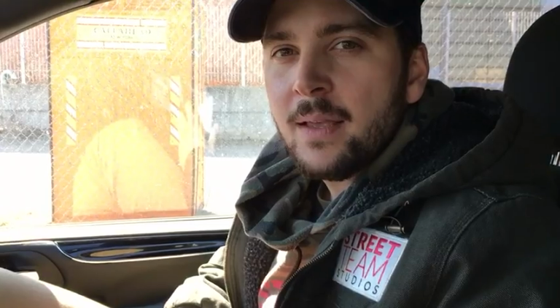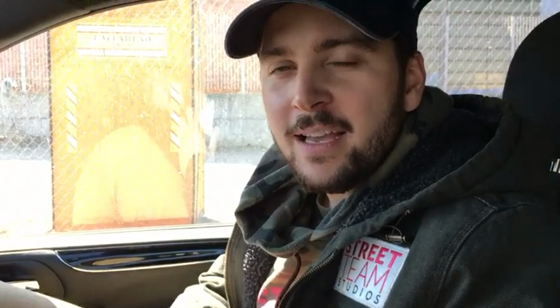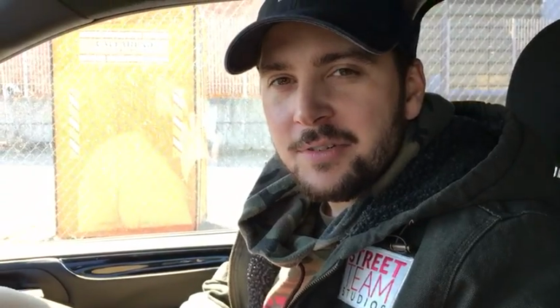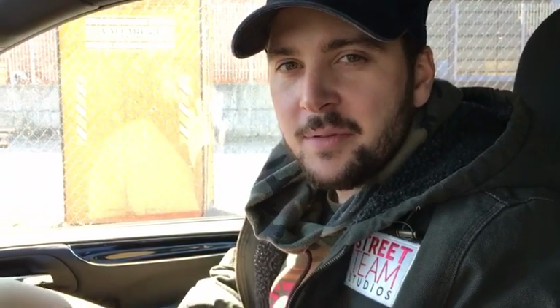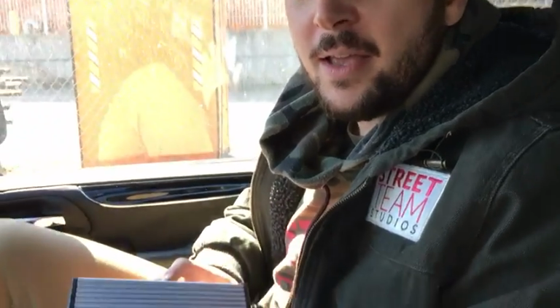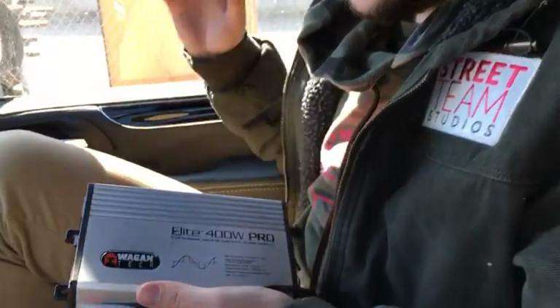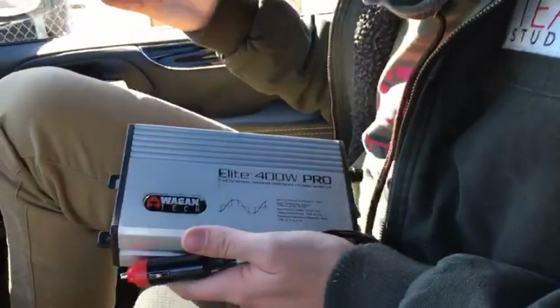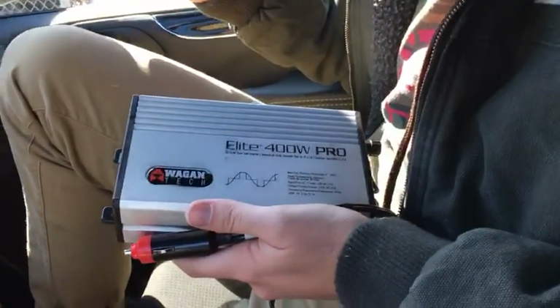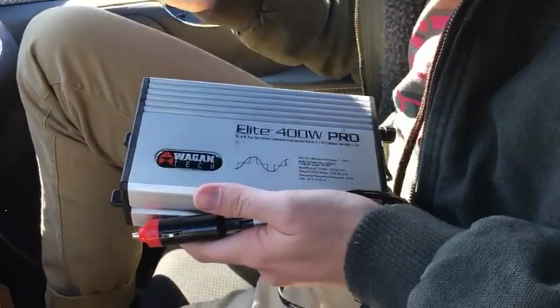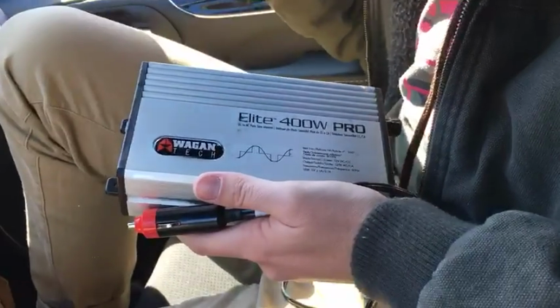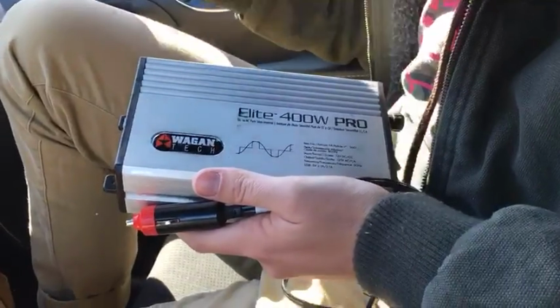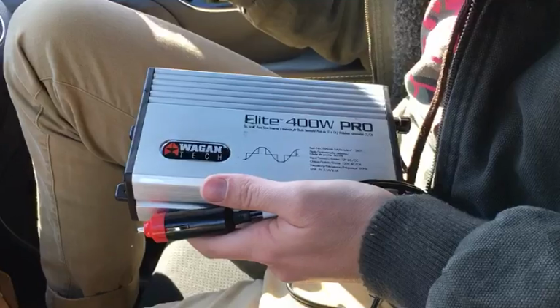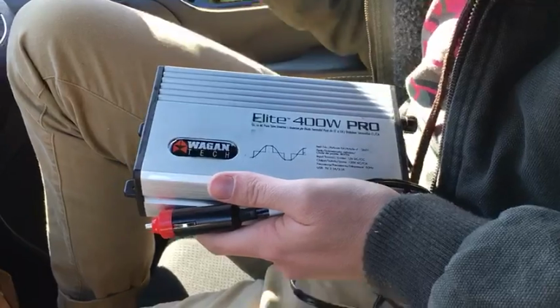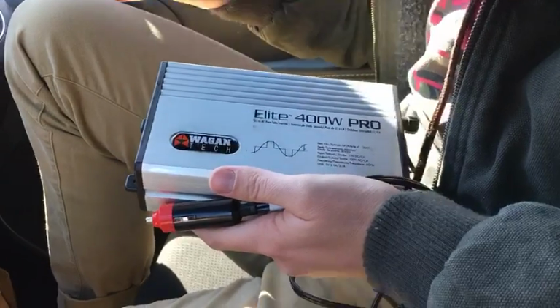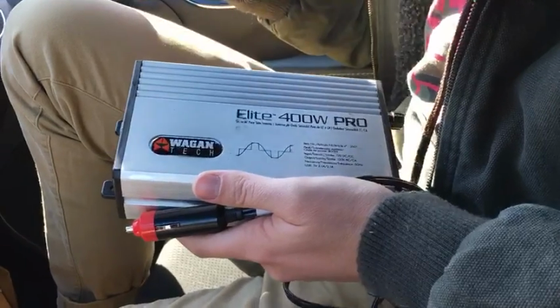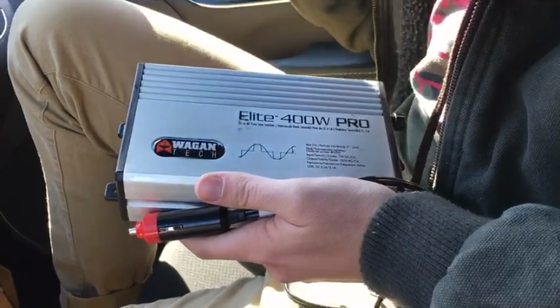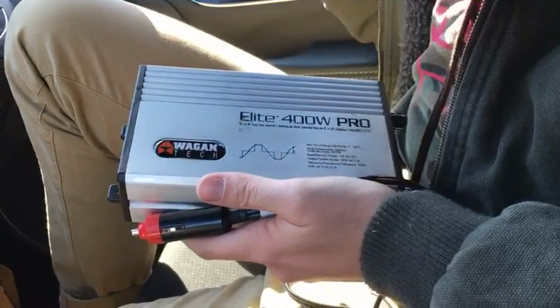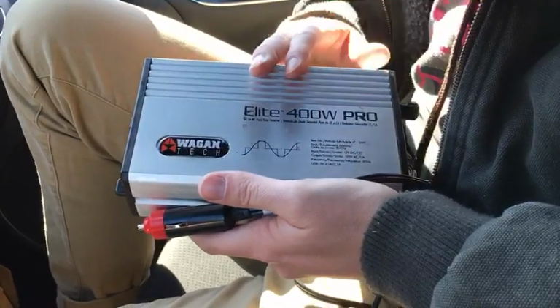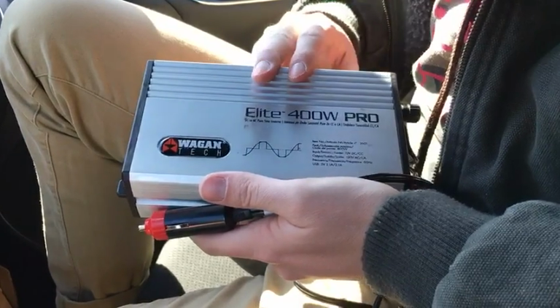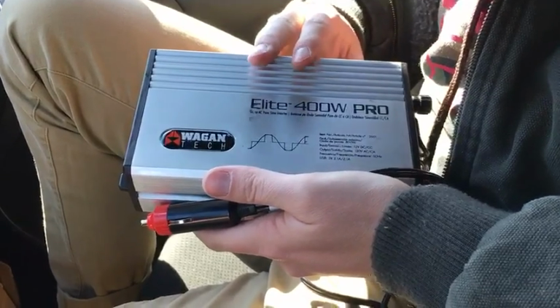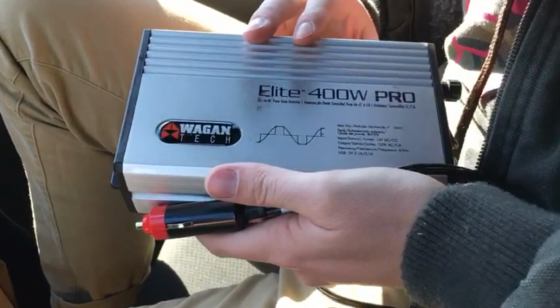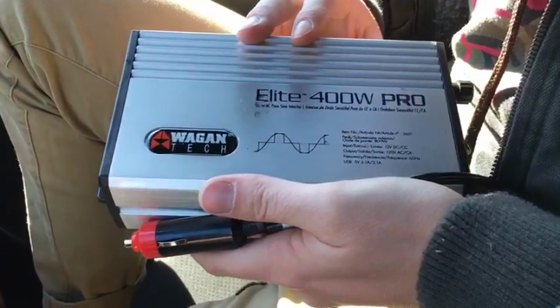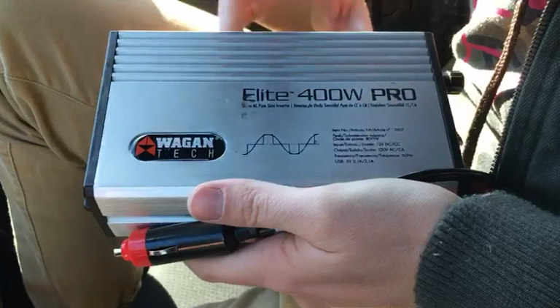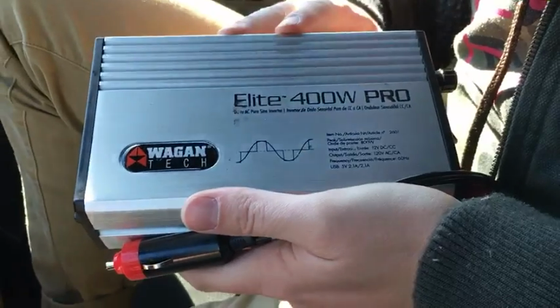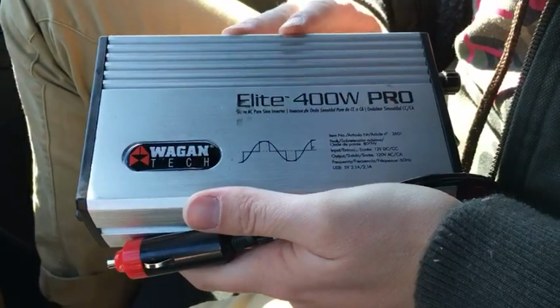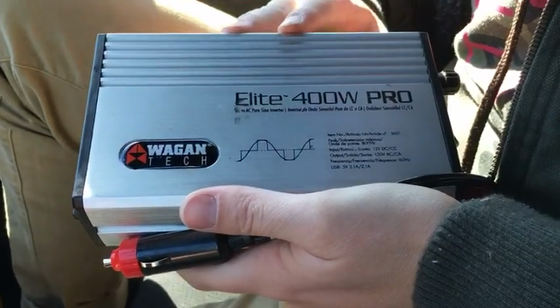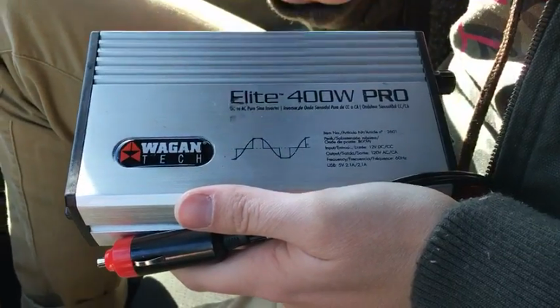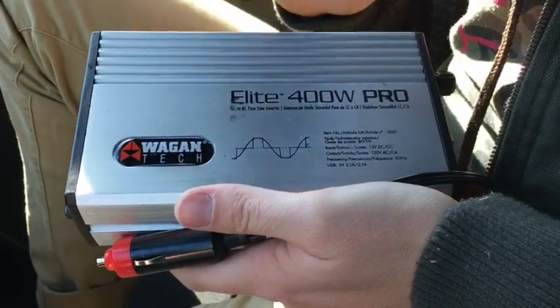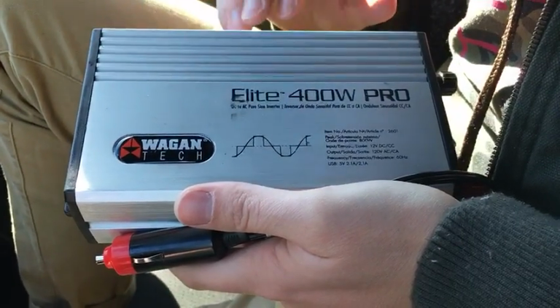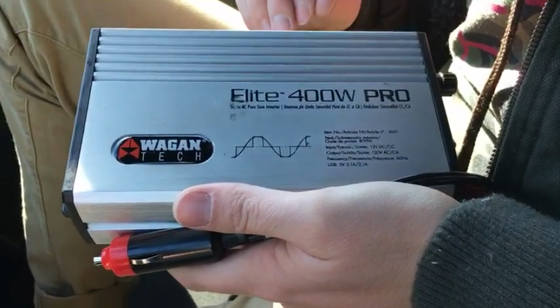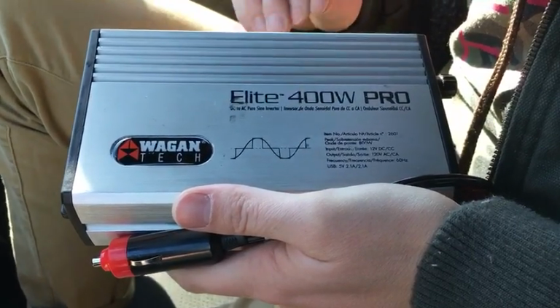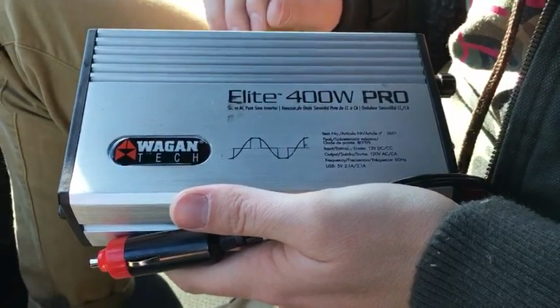Hey guys, Columbus Street Team, and you're probably wondering why I'm in a car — or you probably don't care at all. Either way, I'm going to tell you why. It's to show you our car inverters. All of our inverters are rated at least 300 watts.